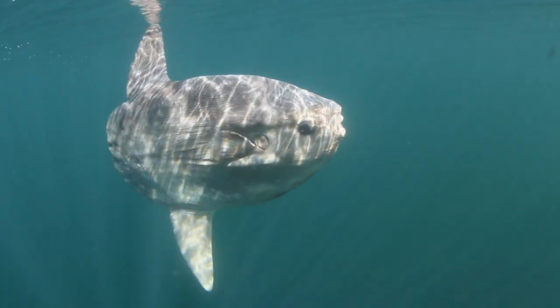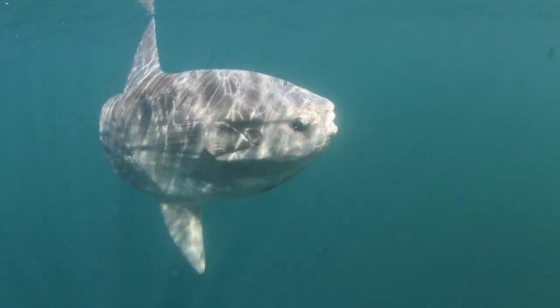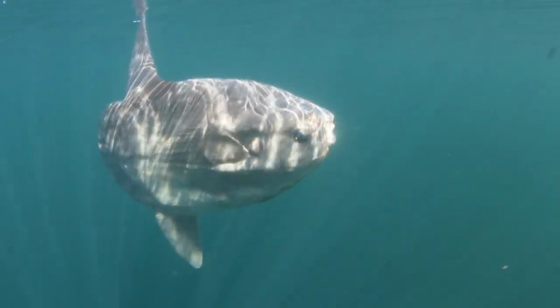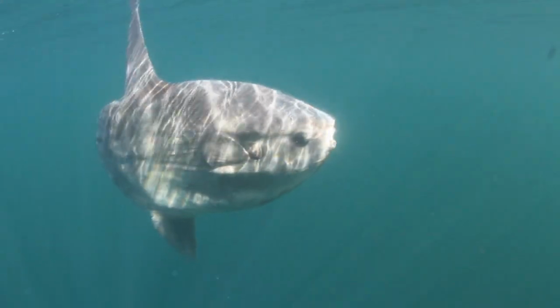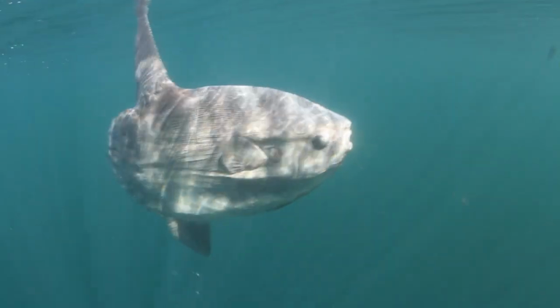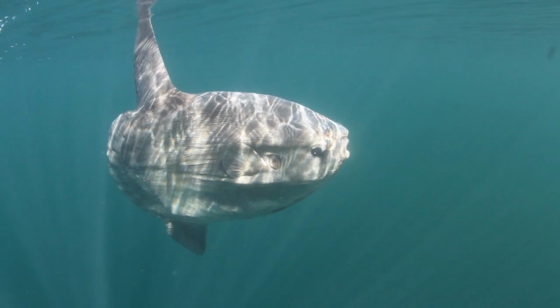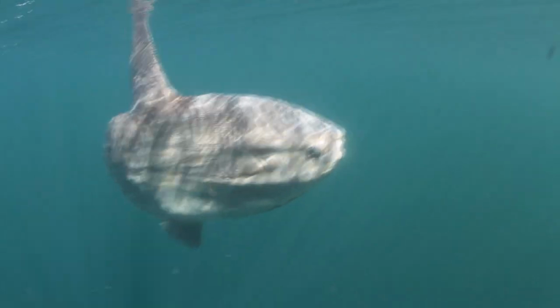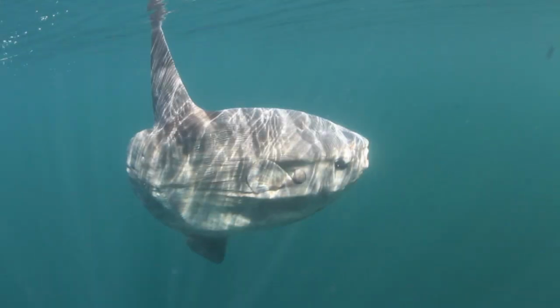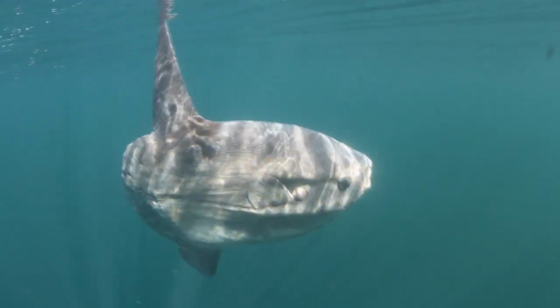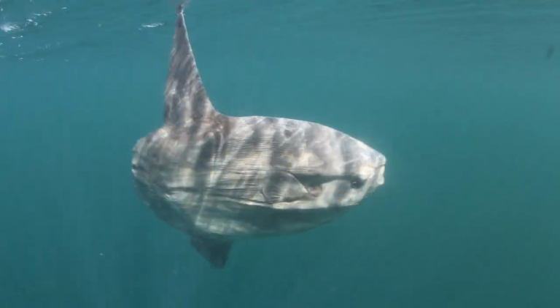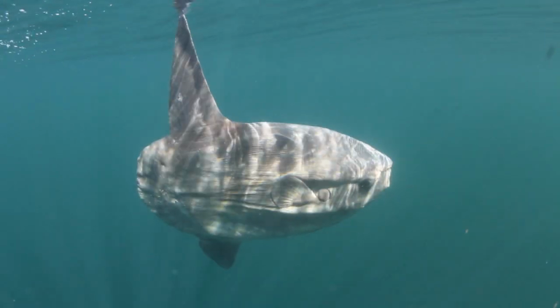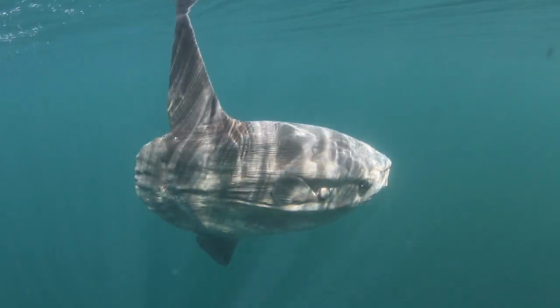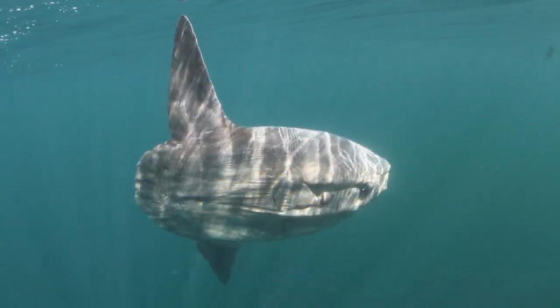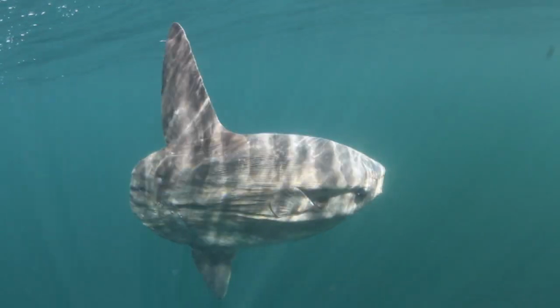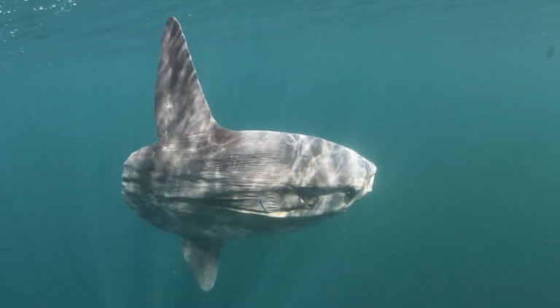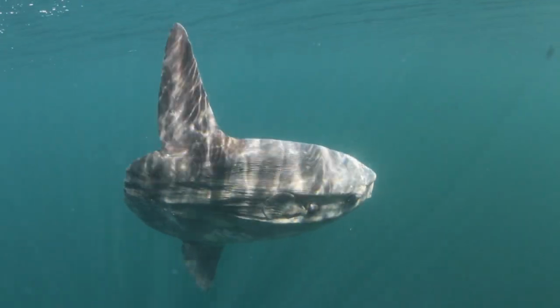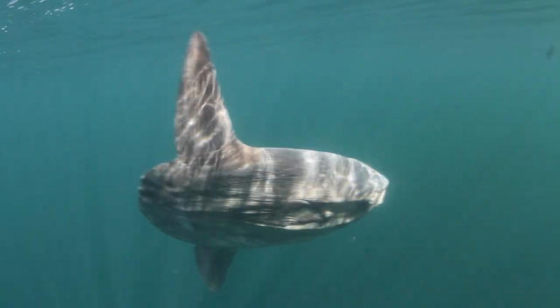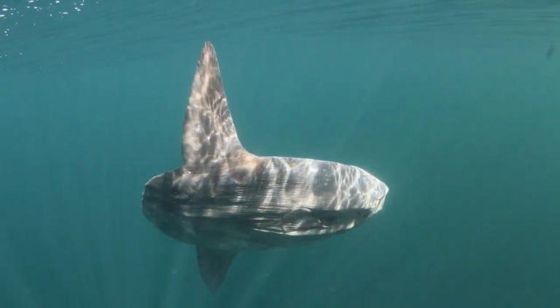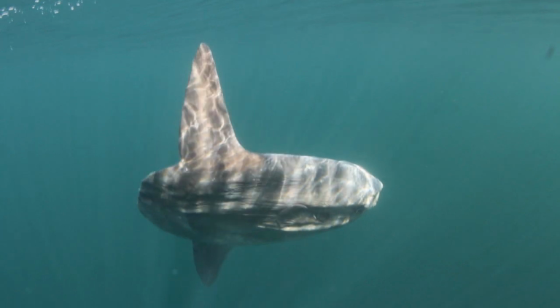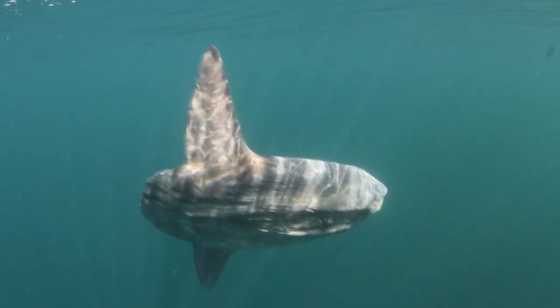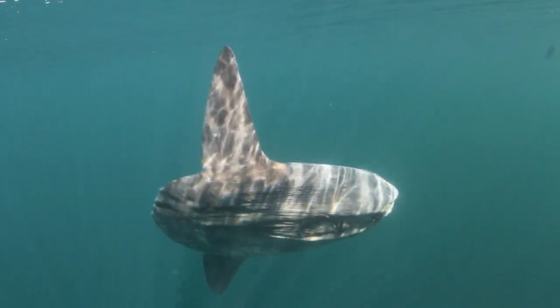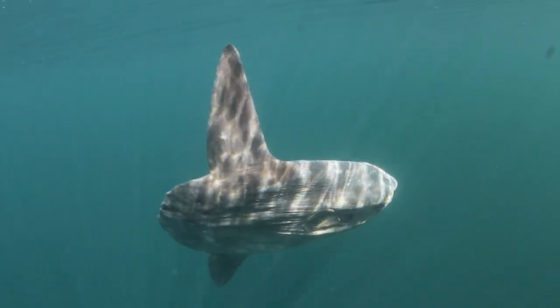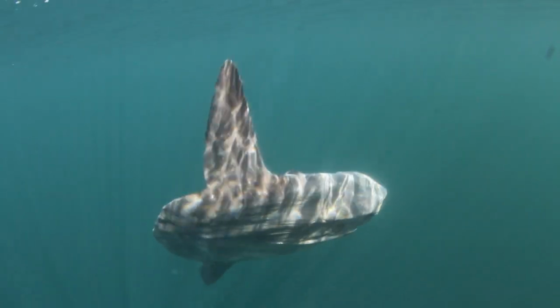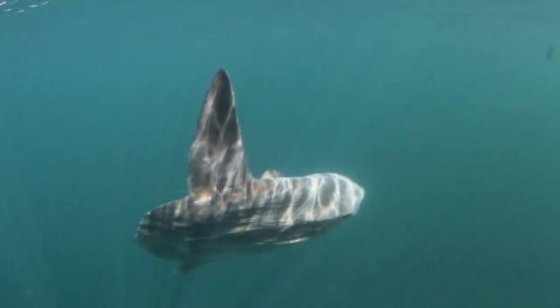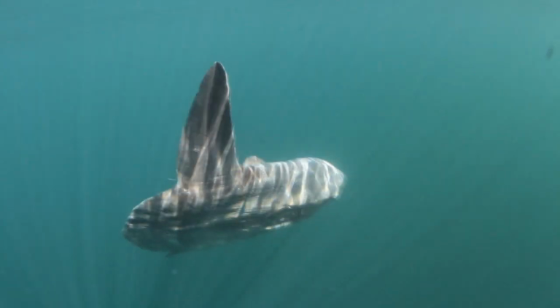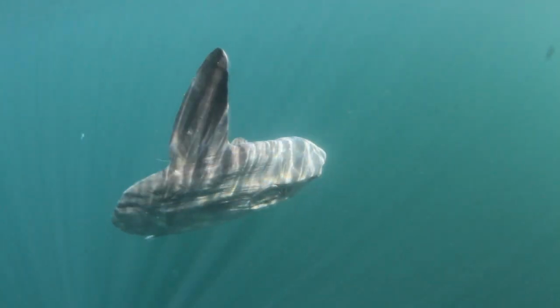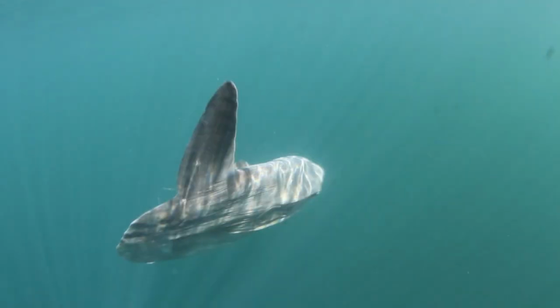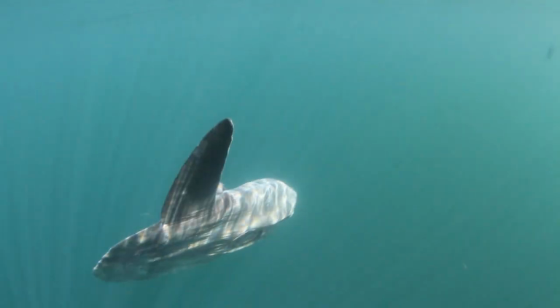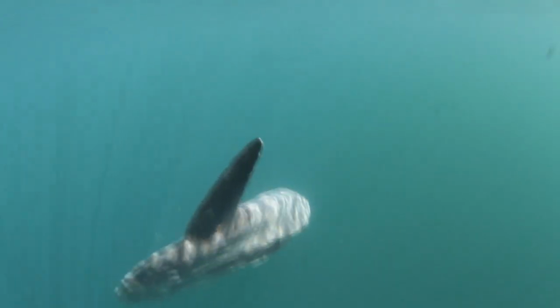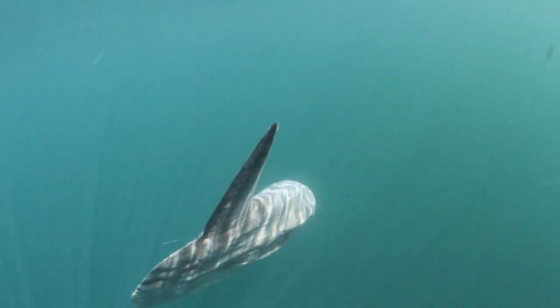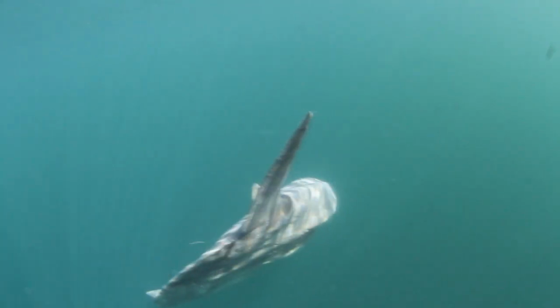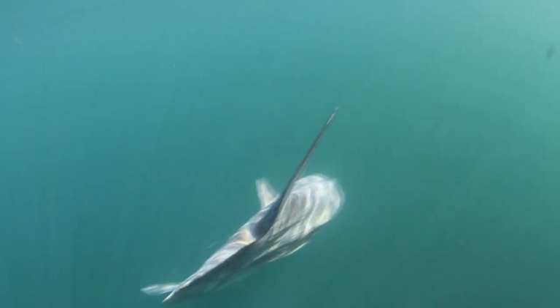We observed the sunfish for nearly two hours before finally, as the sun set, it slowly turned away and swam back down into the depths of the Clyde.